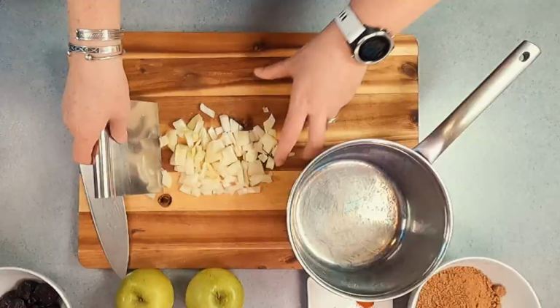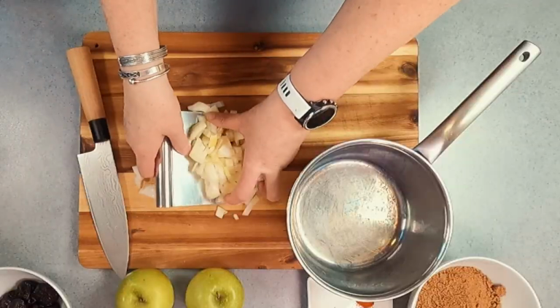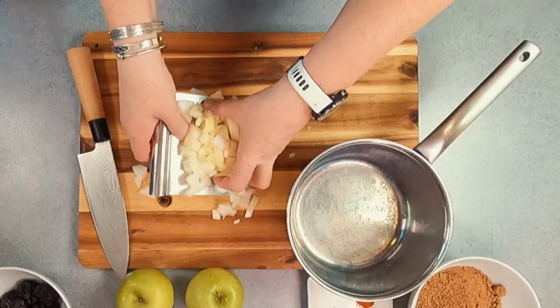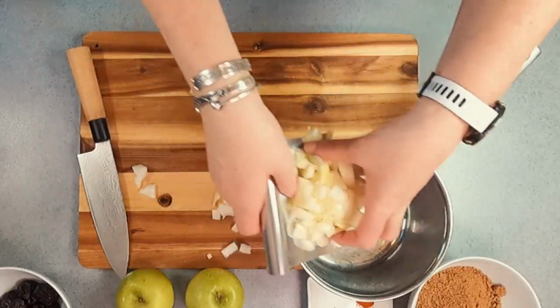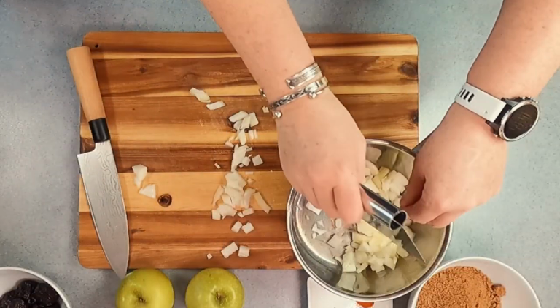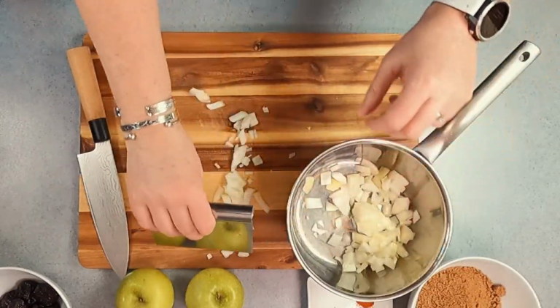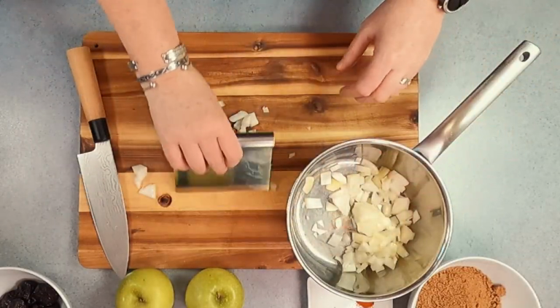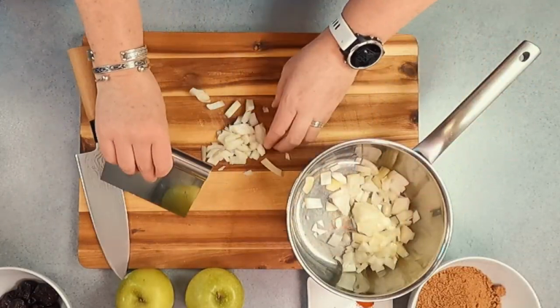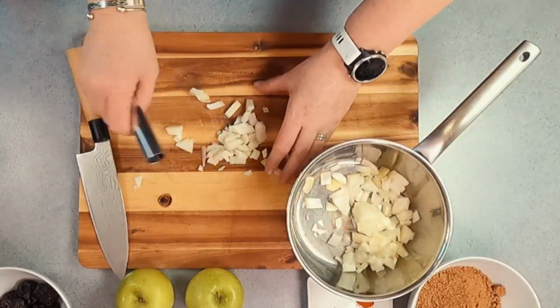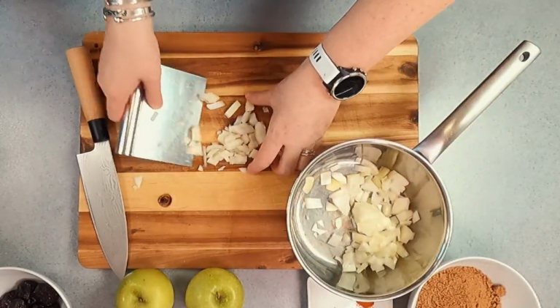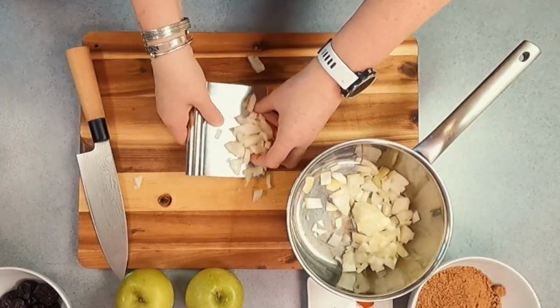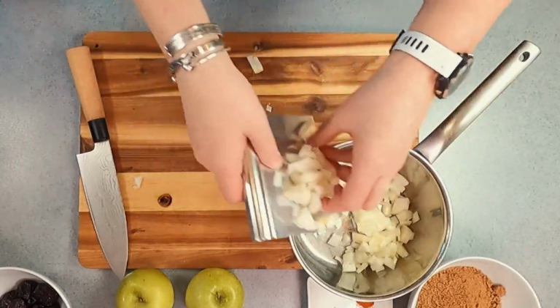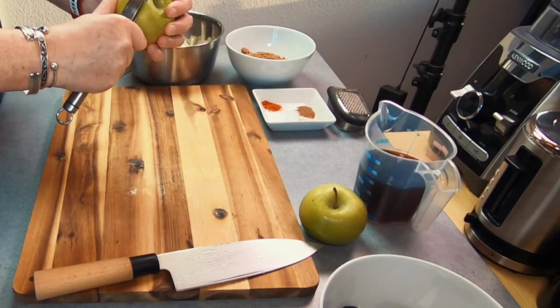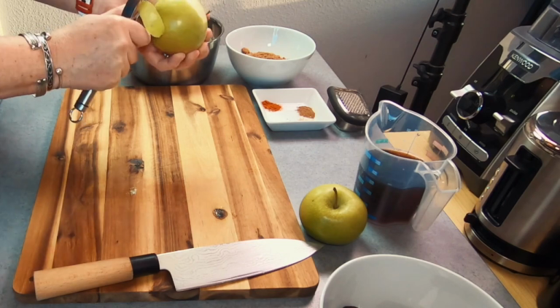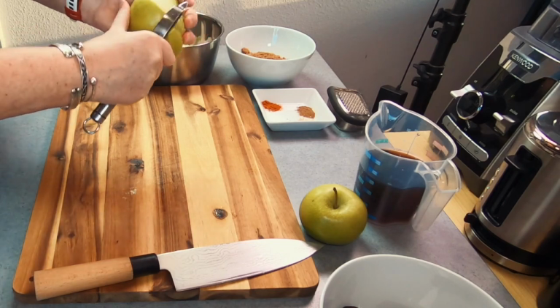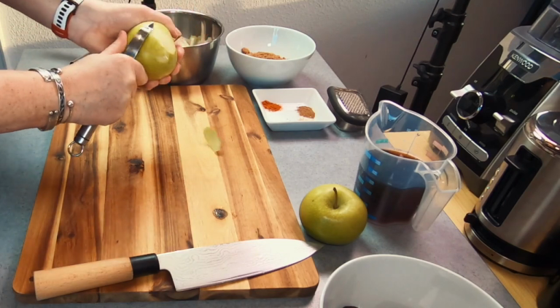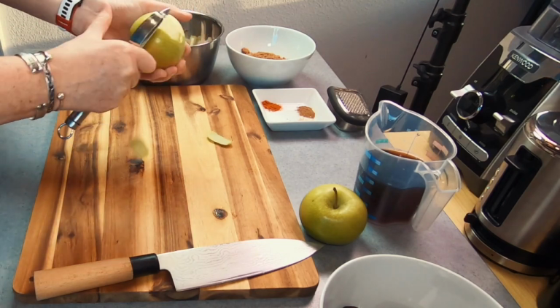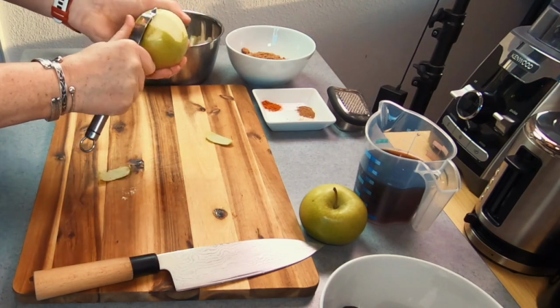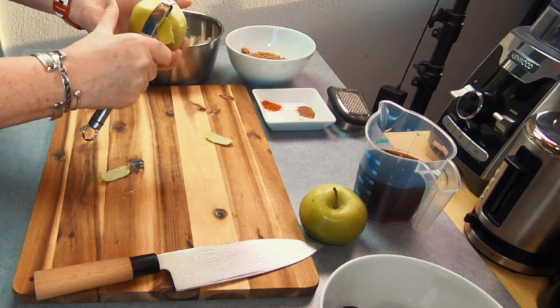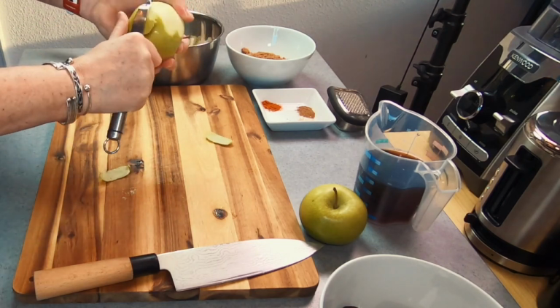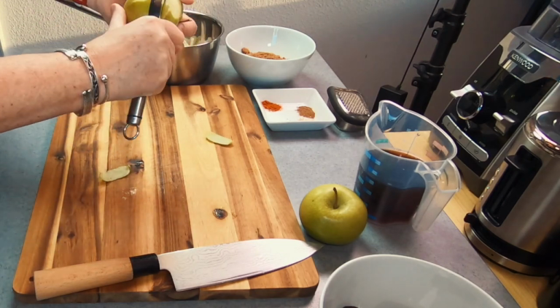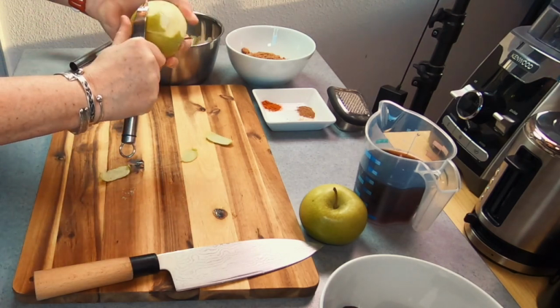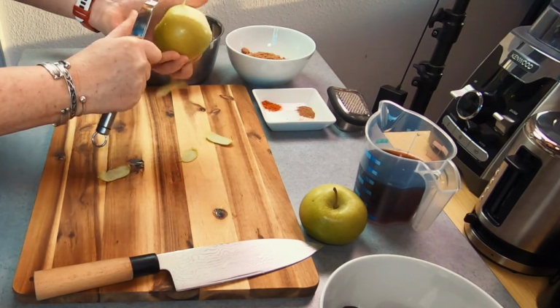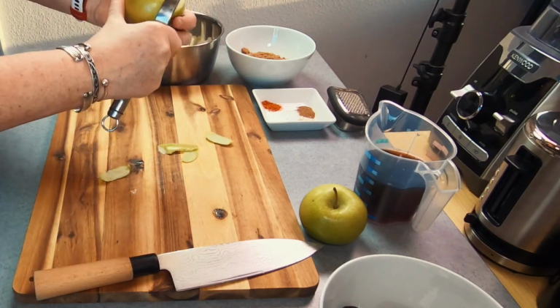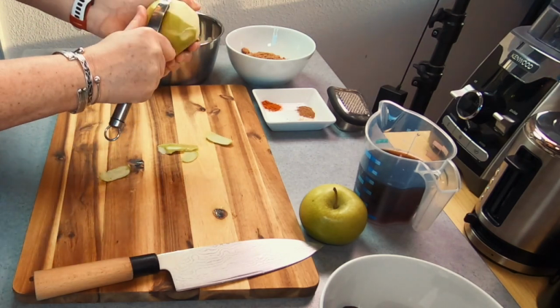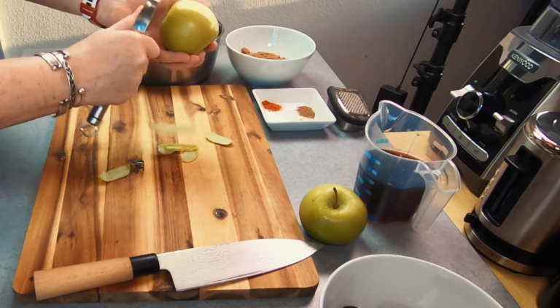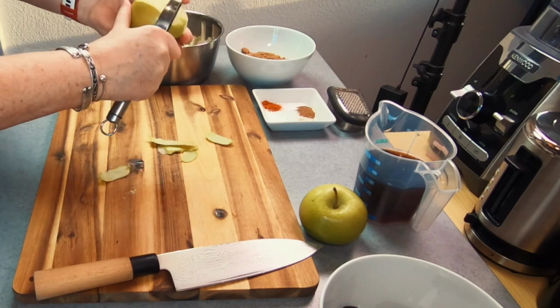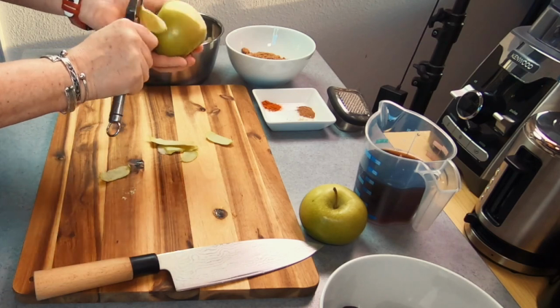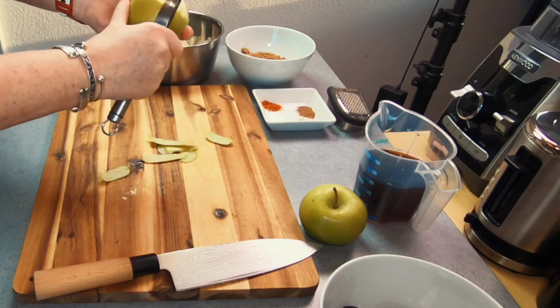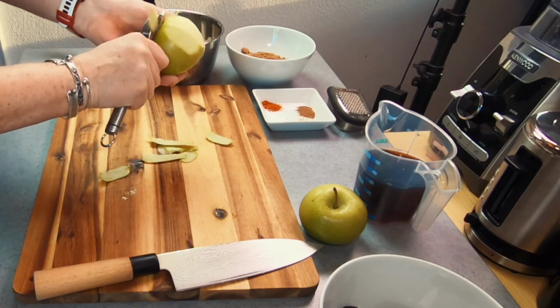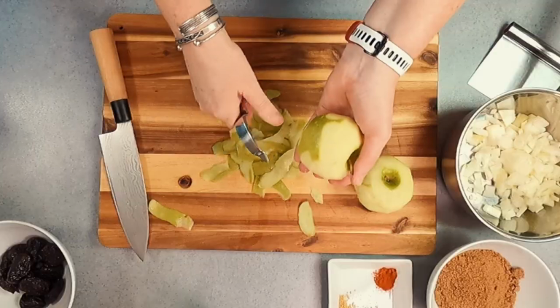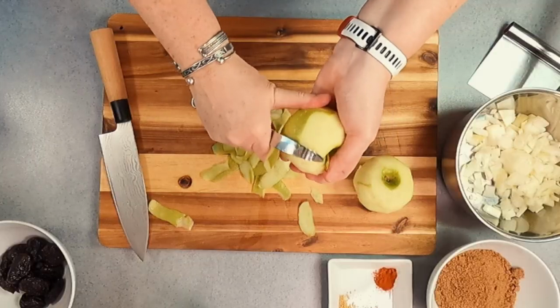Start by roughly cutting up a small onion and then place this straight into the pan that you're going to cook your sauce in. For the apples, I recommend using Granny Smith apples as they have a wonderful tart and sweet flavour that you can really taste in the sauce once cooked.